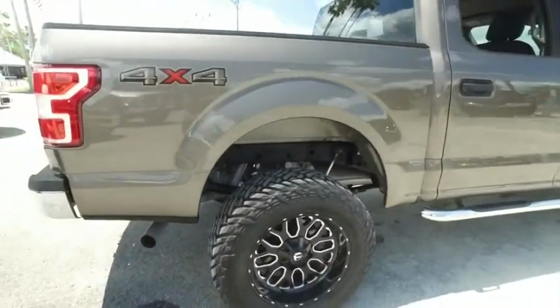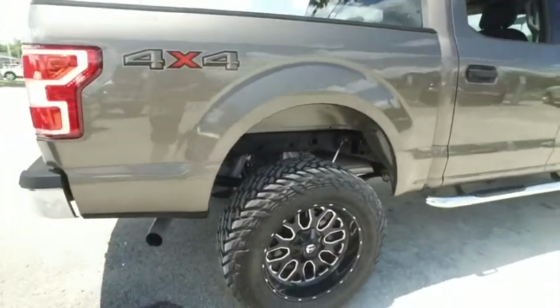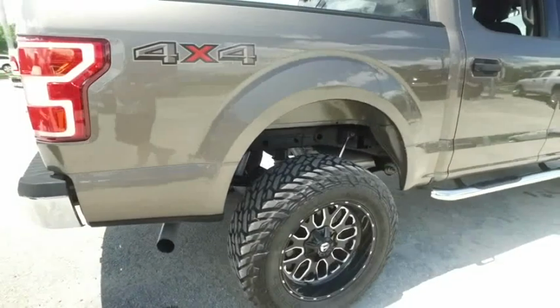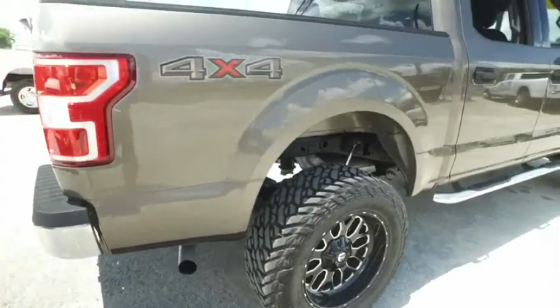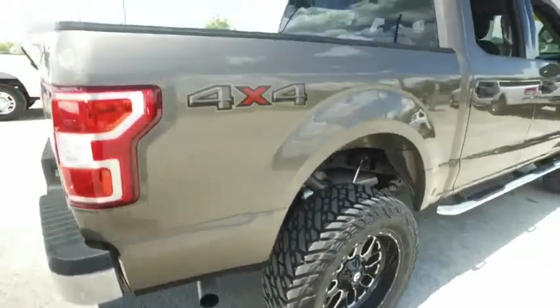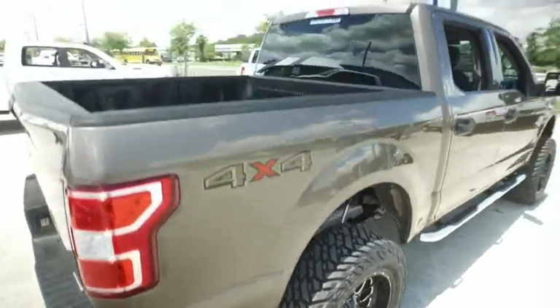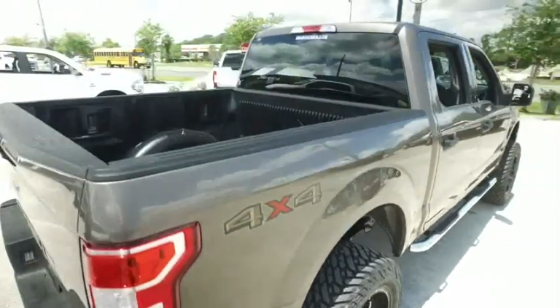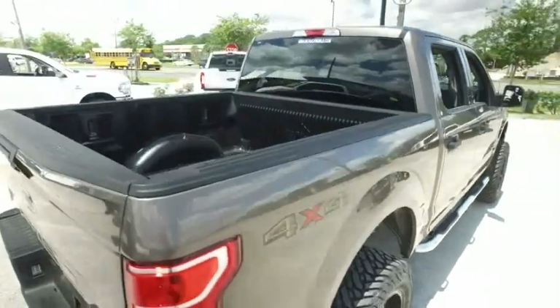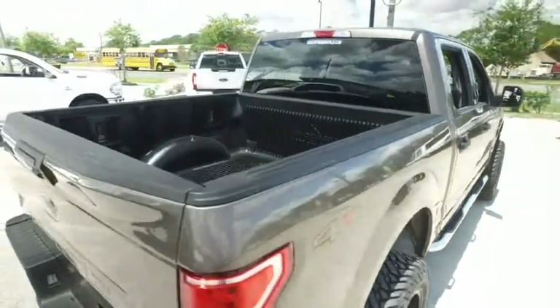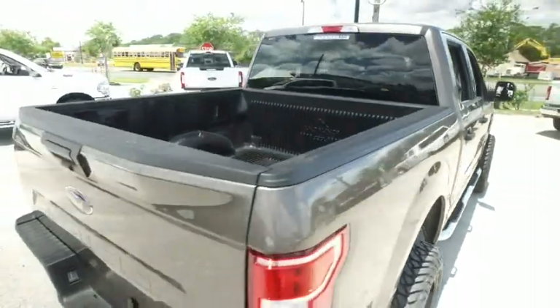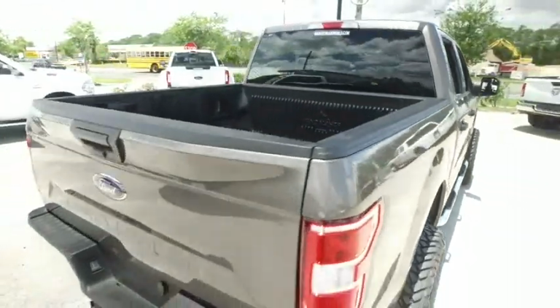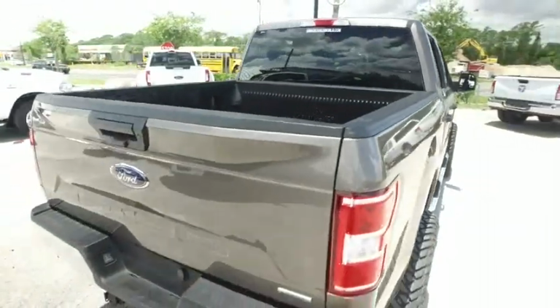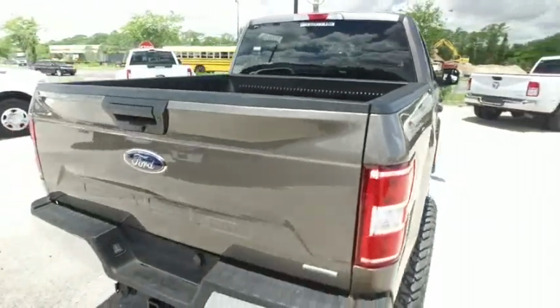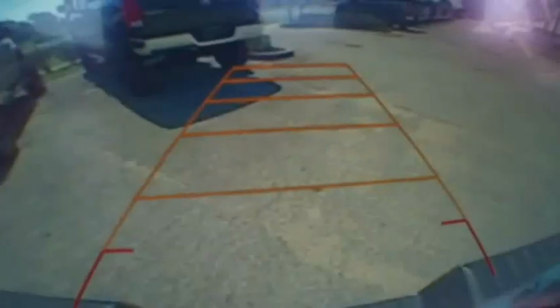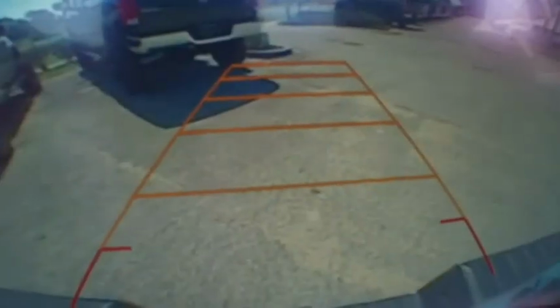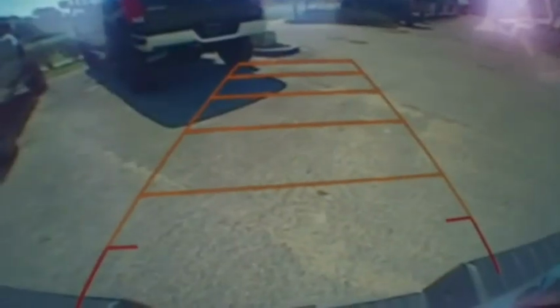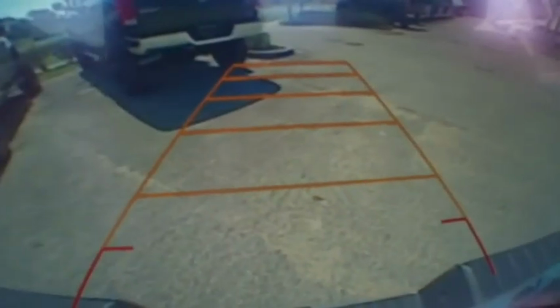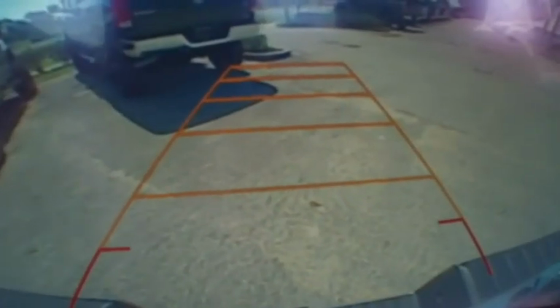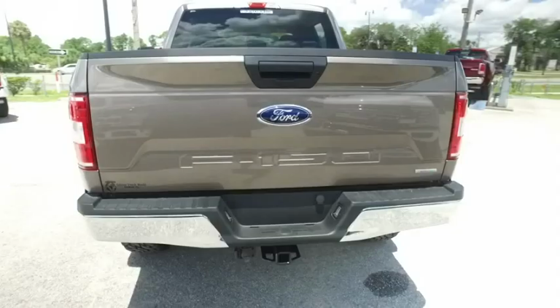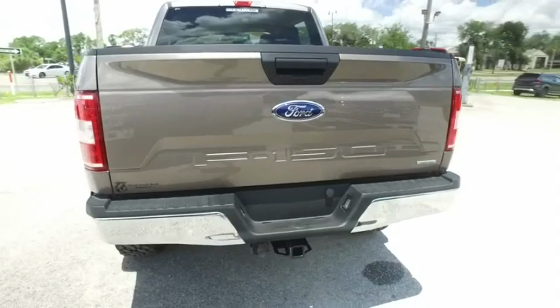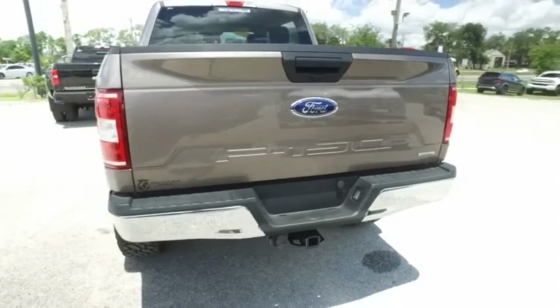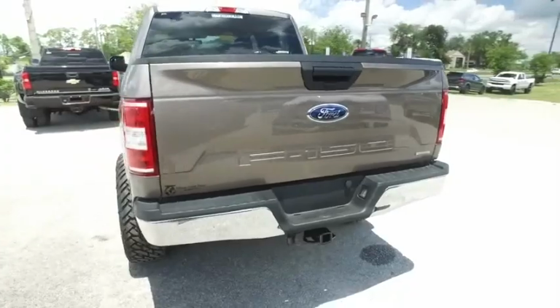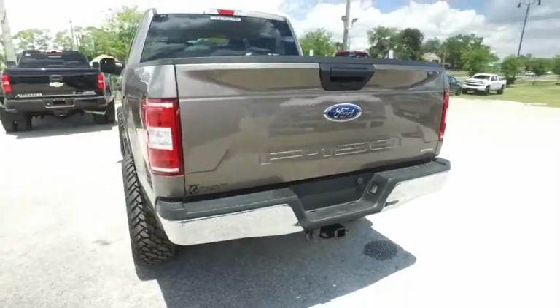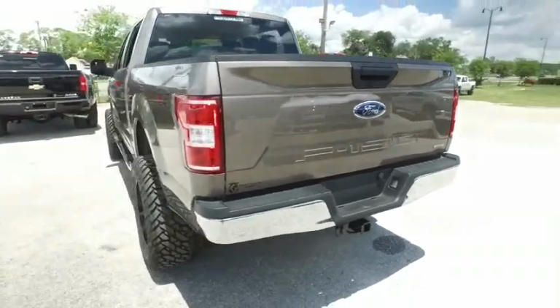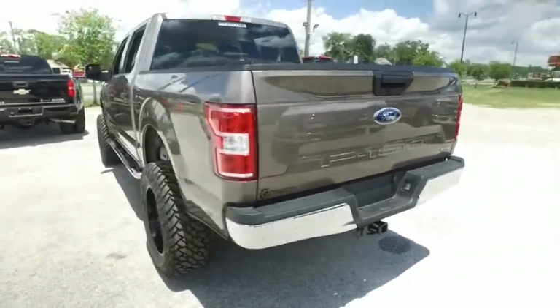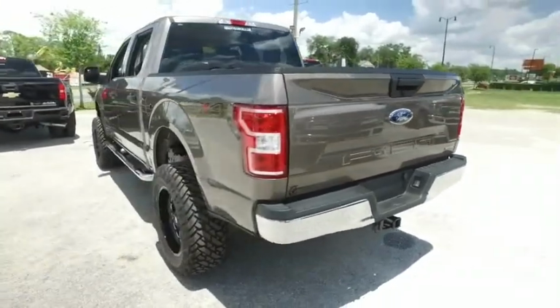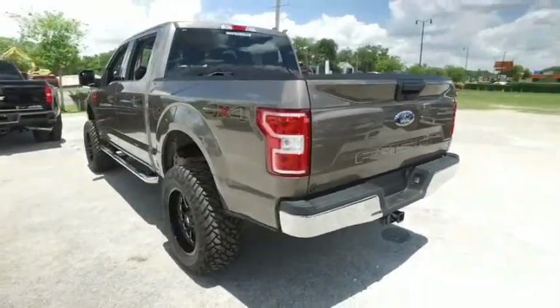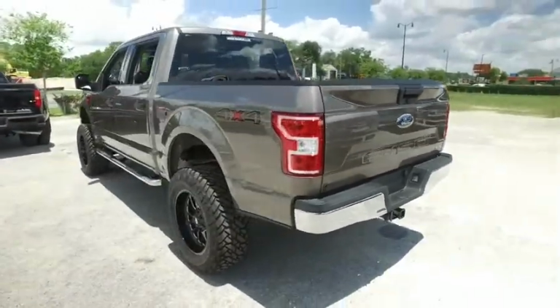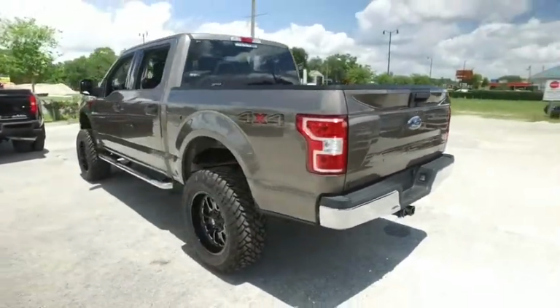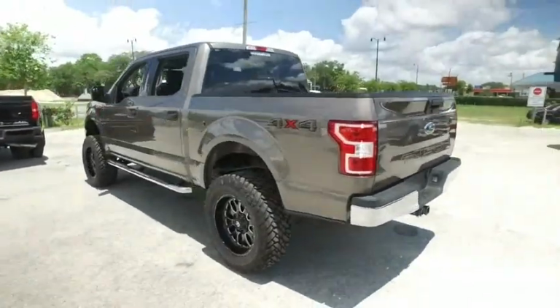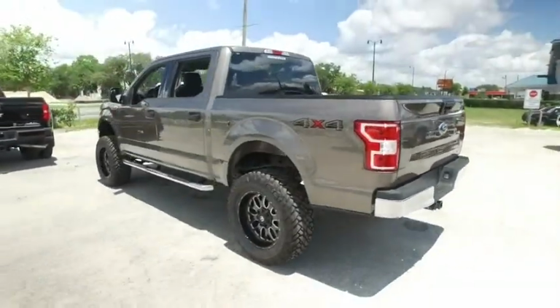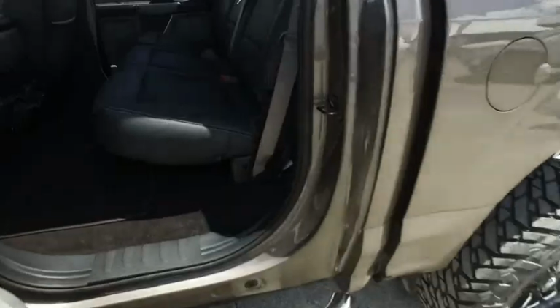Still under factory warranty. Automatic four-wheel drive. There's your bed liner. Tow package. Backup camera. Give us a call — this beautiful F-150 will not last long.